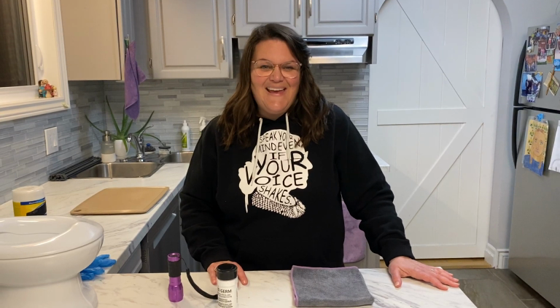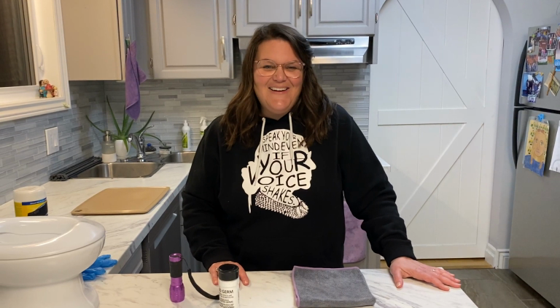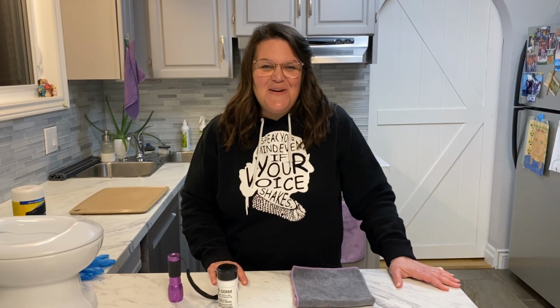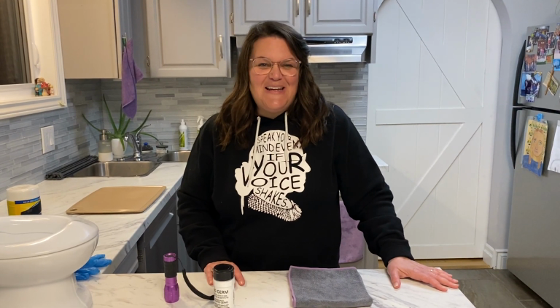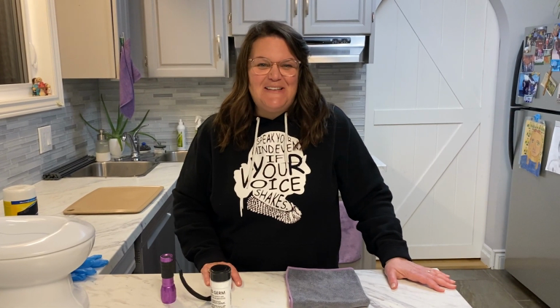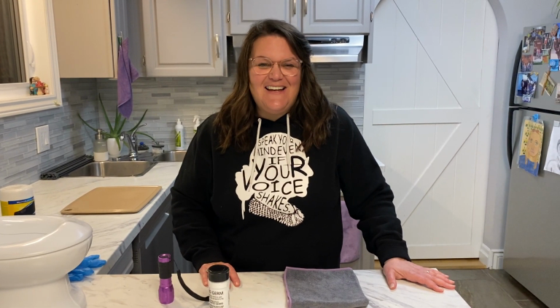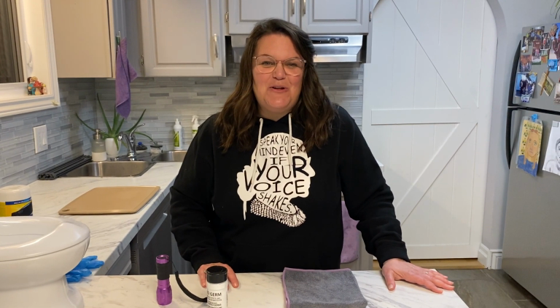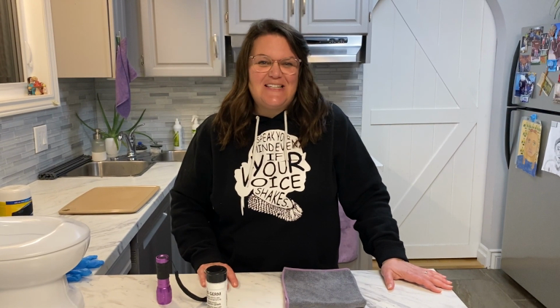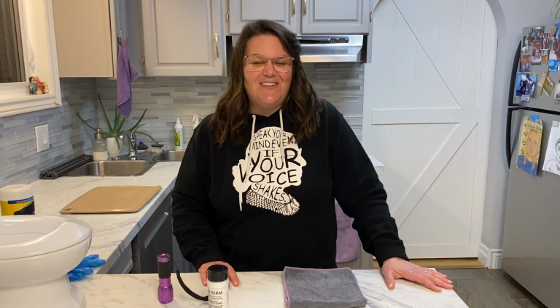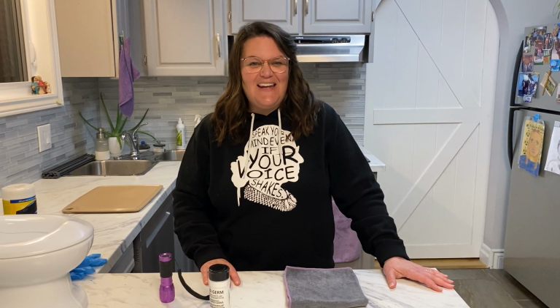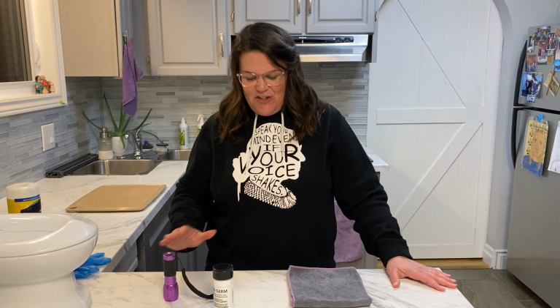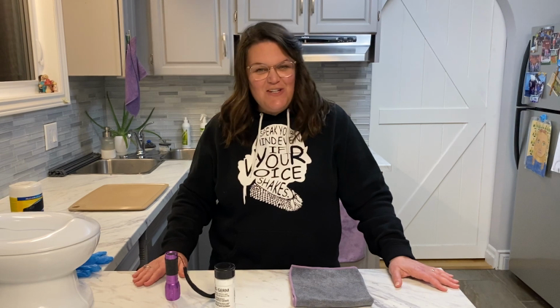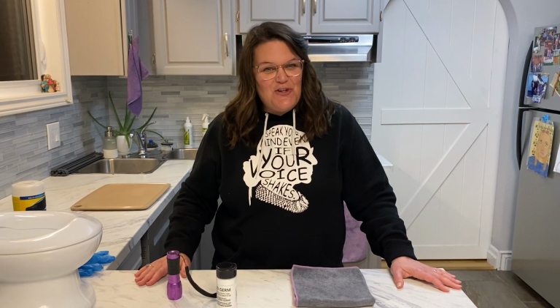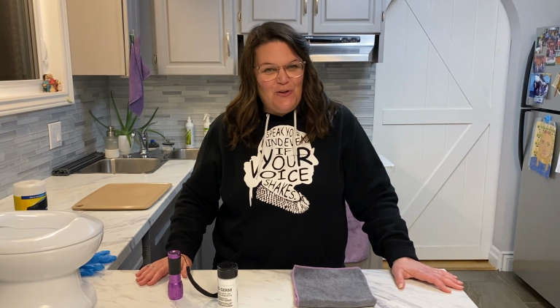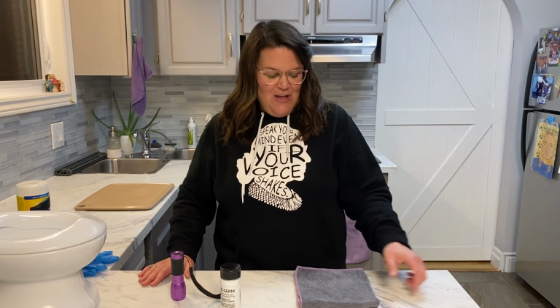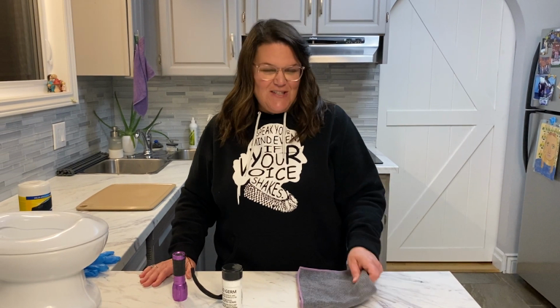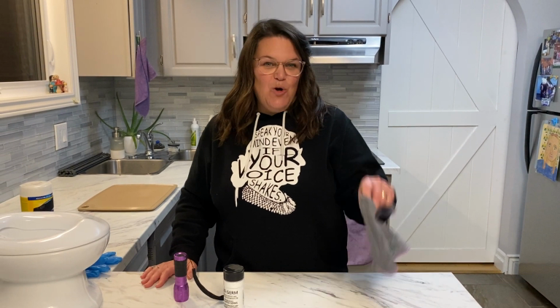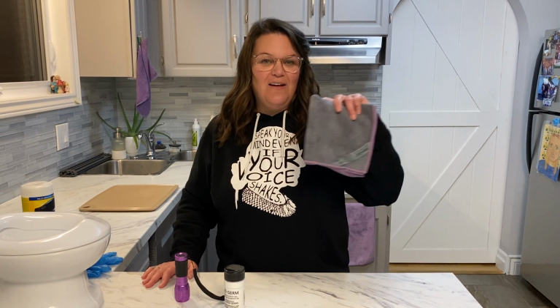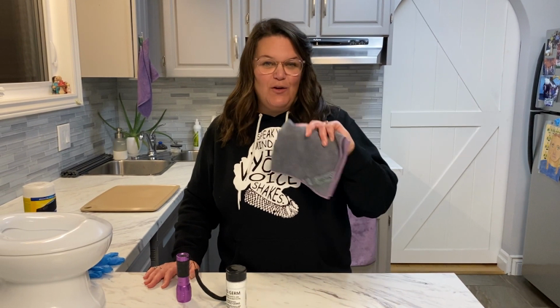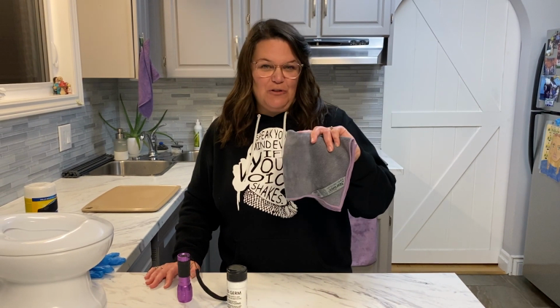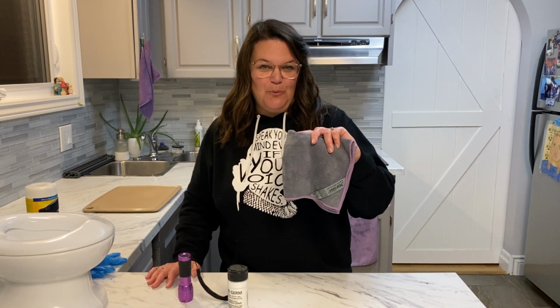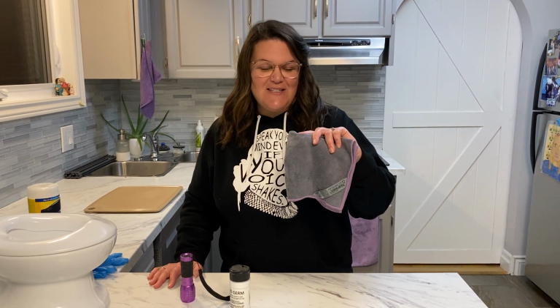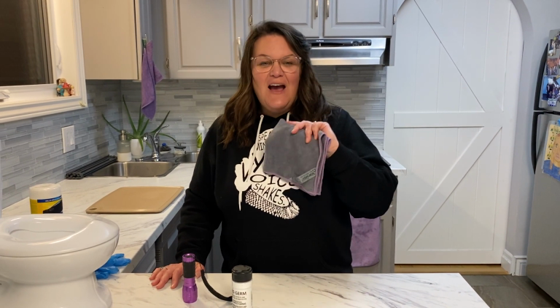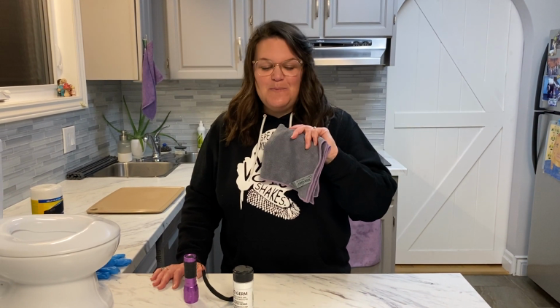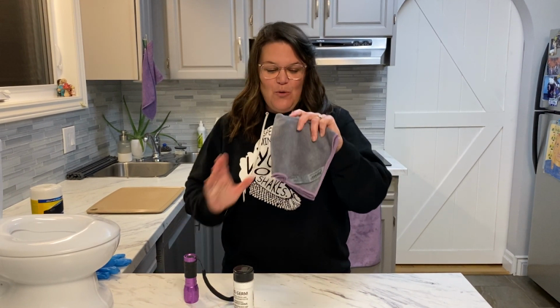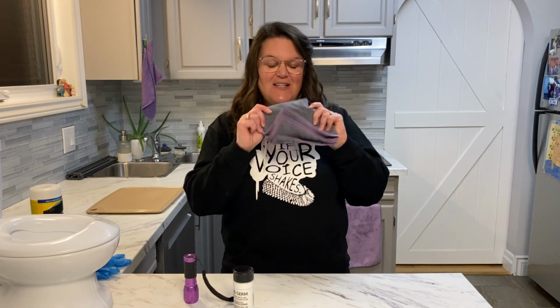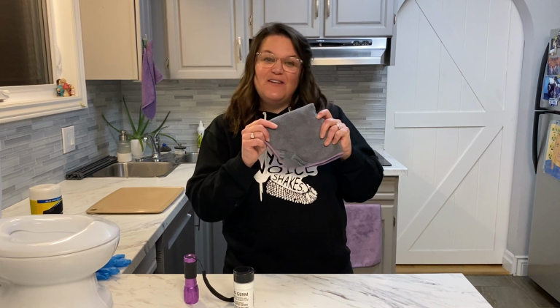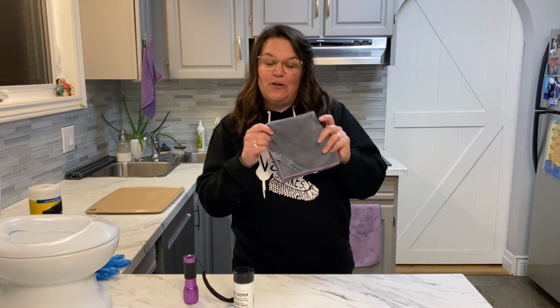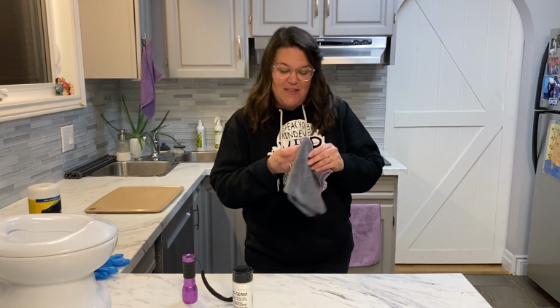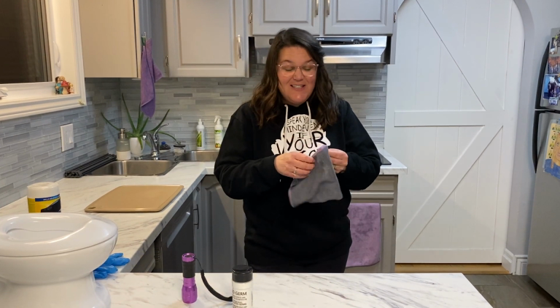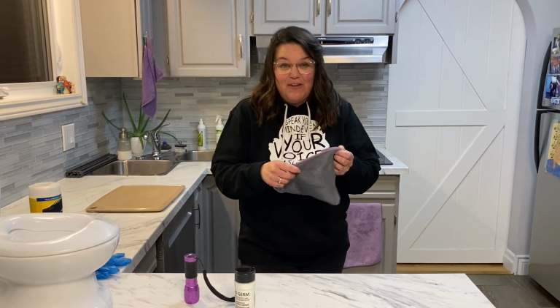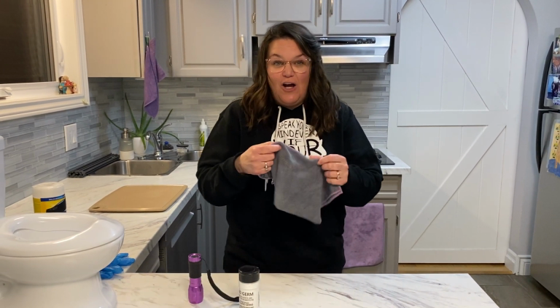Hello, my name is Melissa and I'm a Norwex consultant. I just wanted to show you just how well our EnviroCloth works. This is an EnviroCloth — this is the everything cloth.